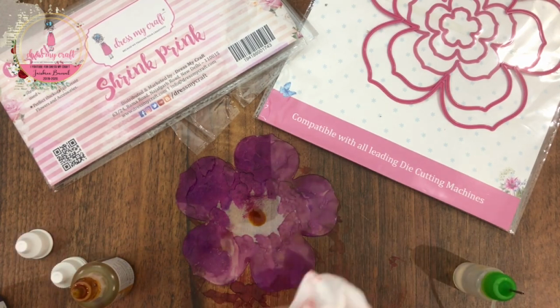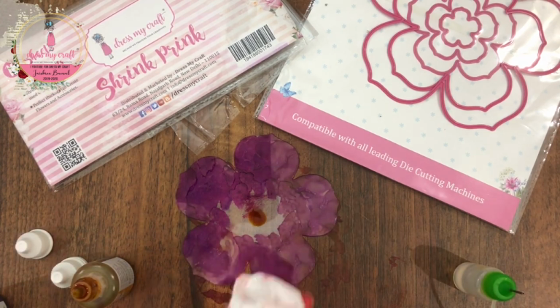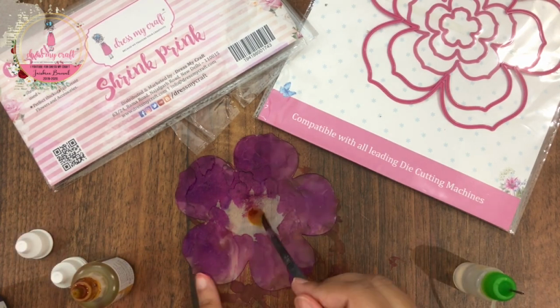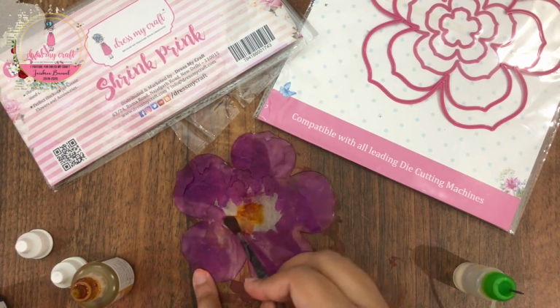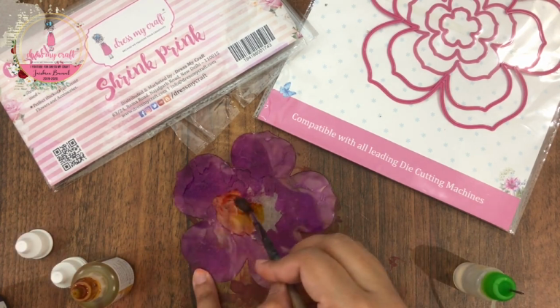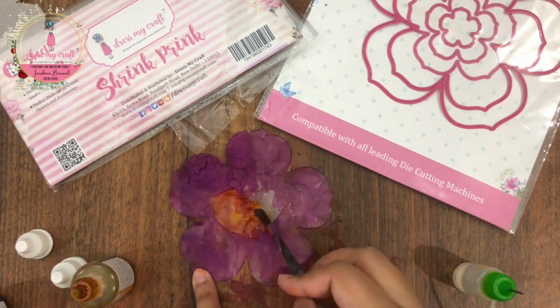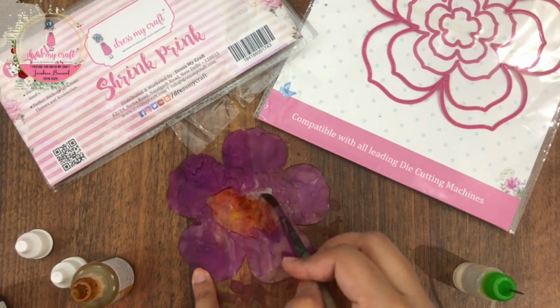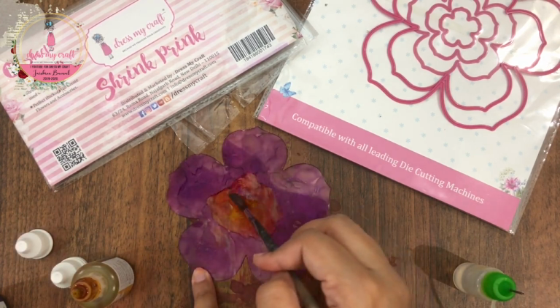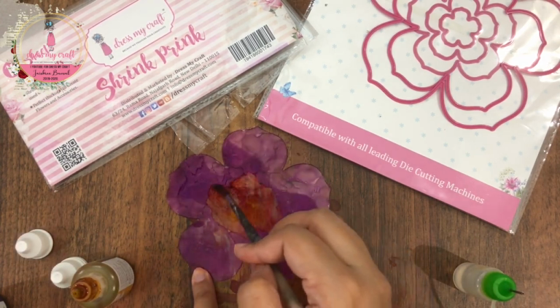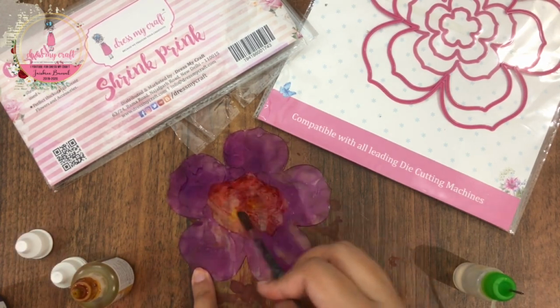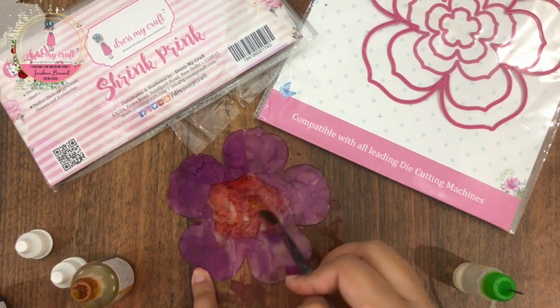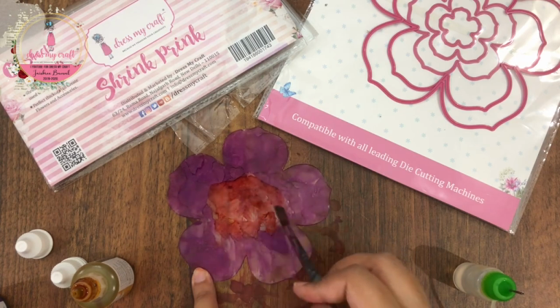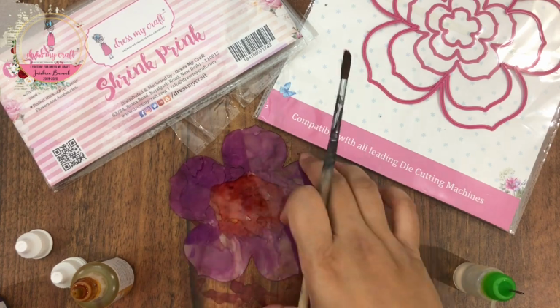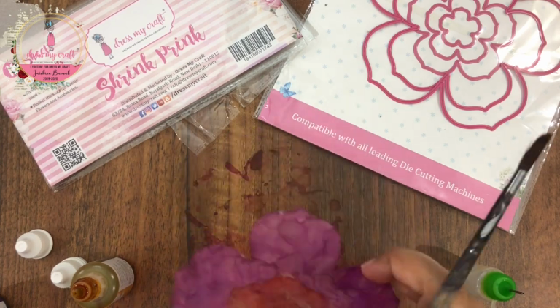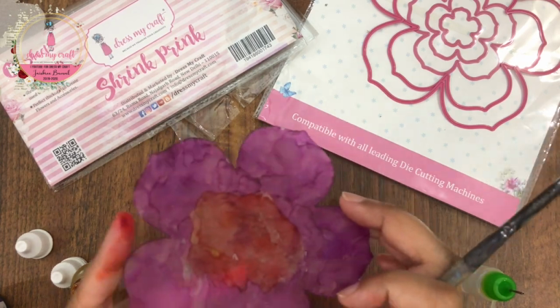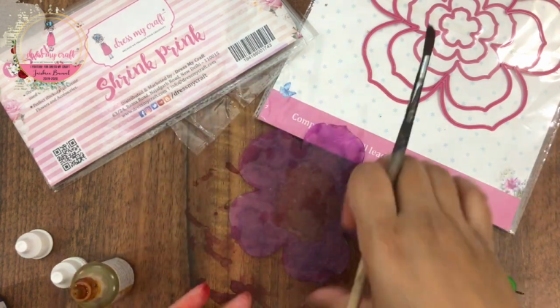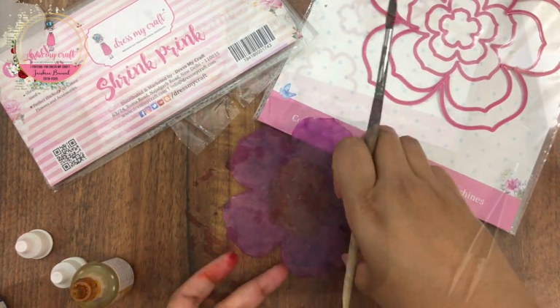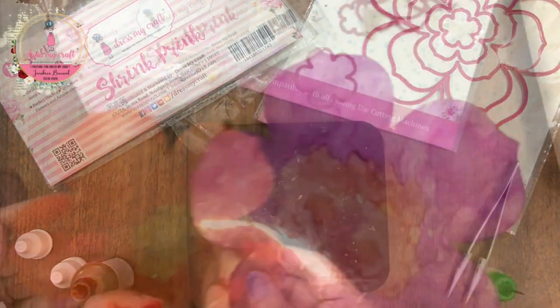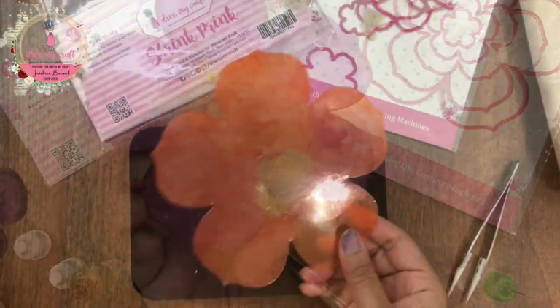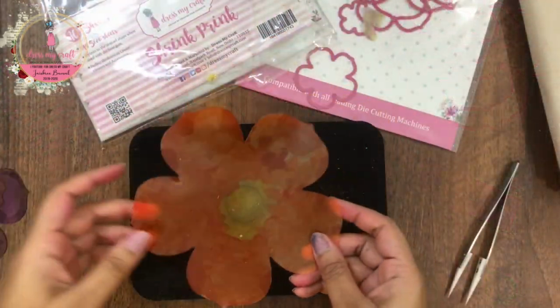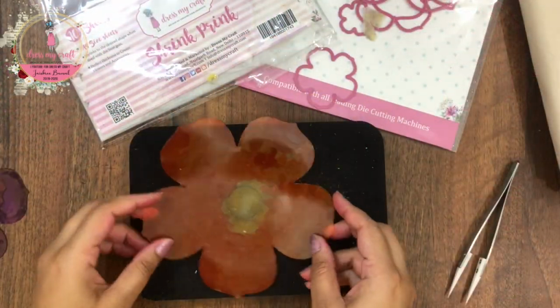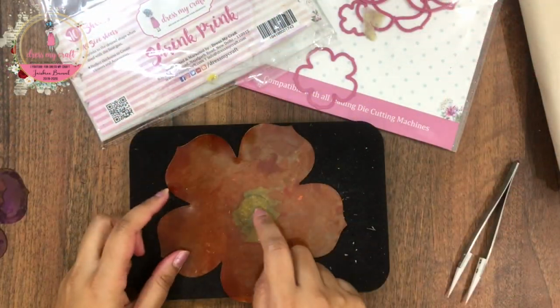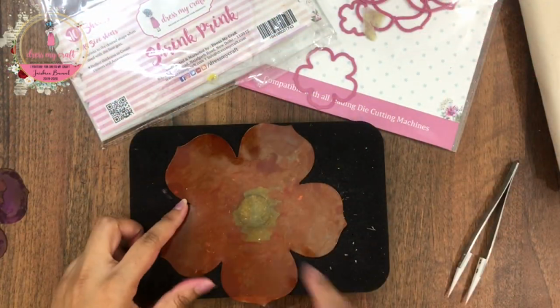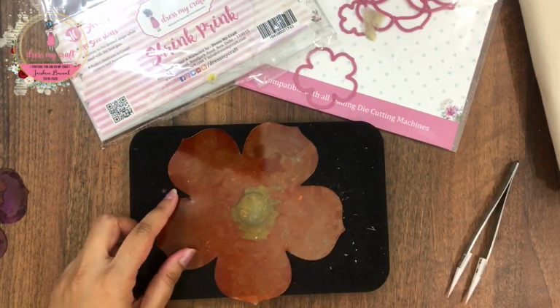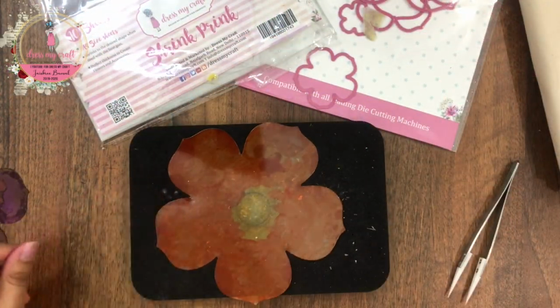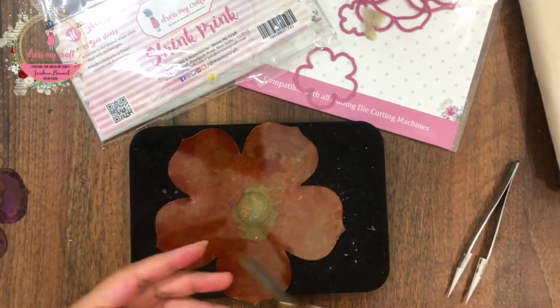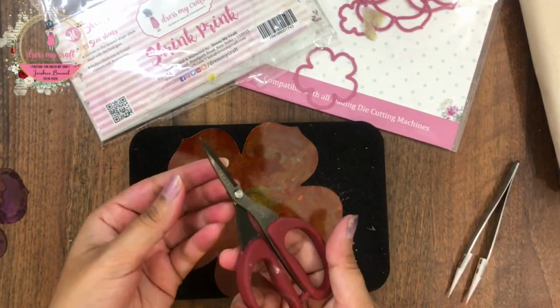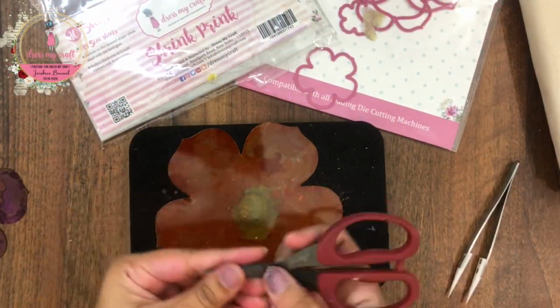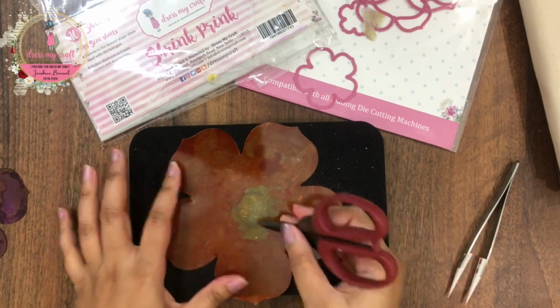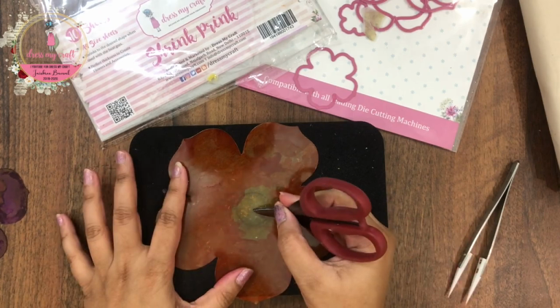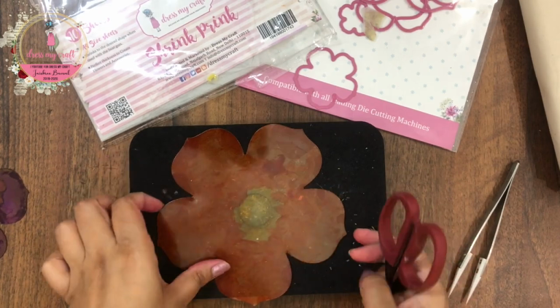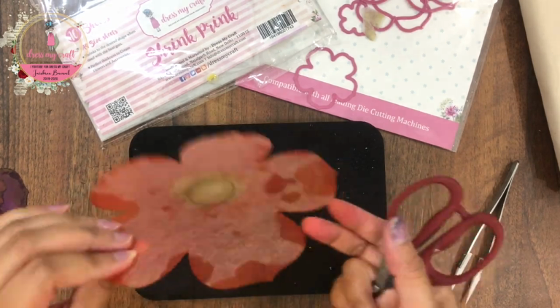Once all the die cuts are colored, I left them to completely air dry. Do not use your heat tool to dry these as it will shrink your paper instantly.